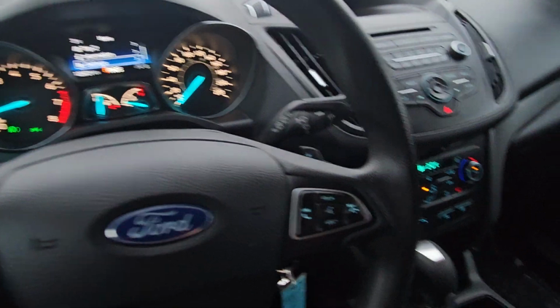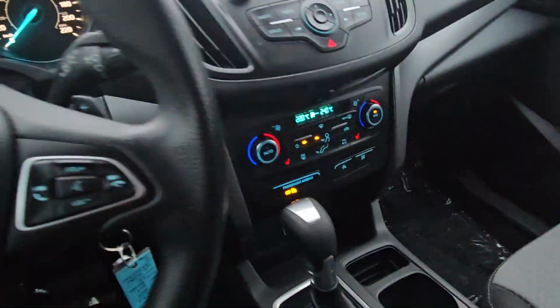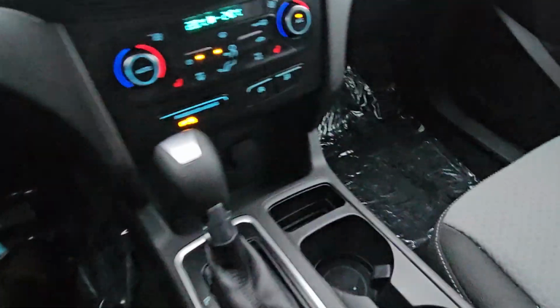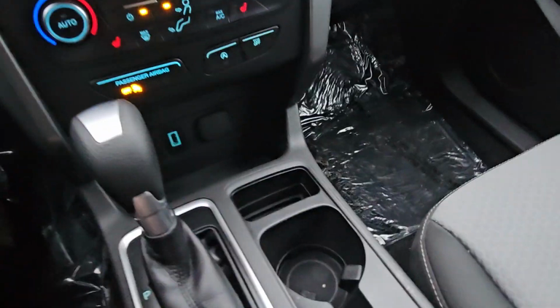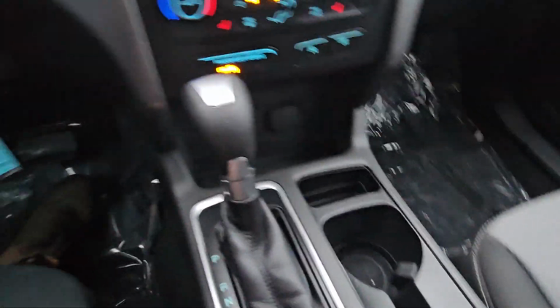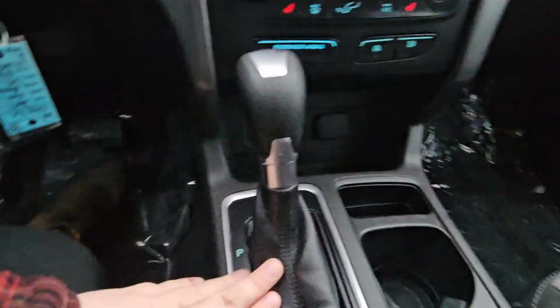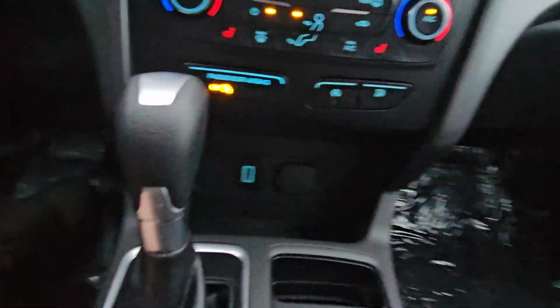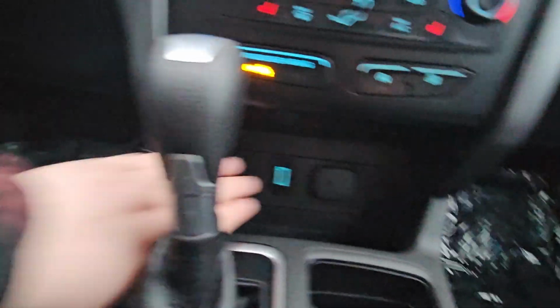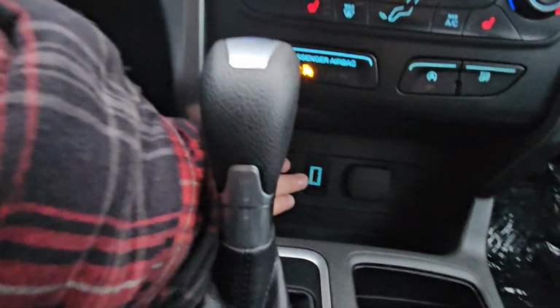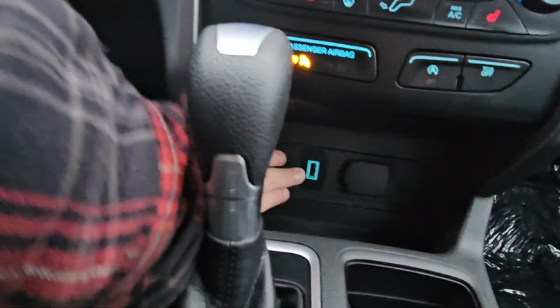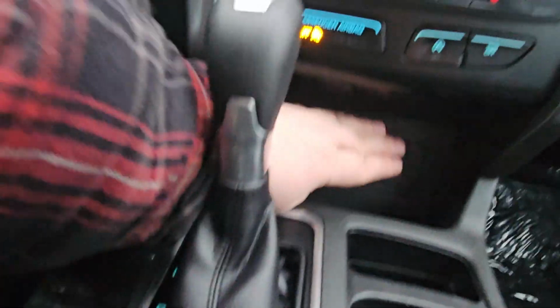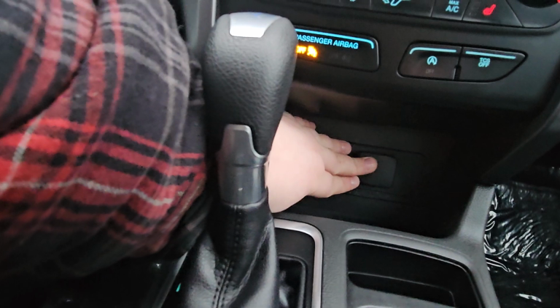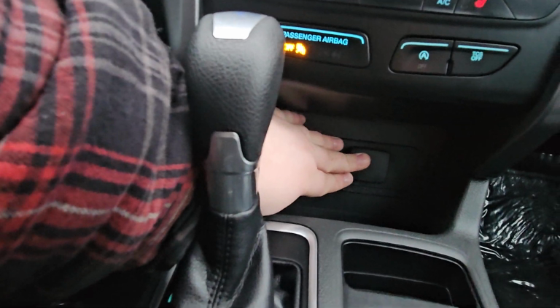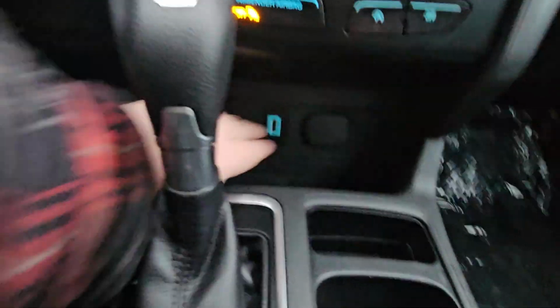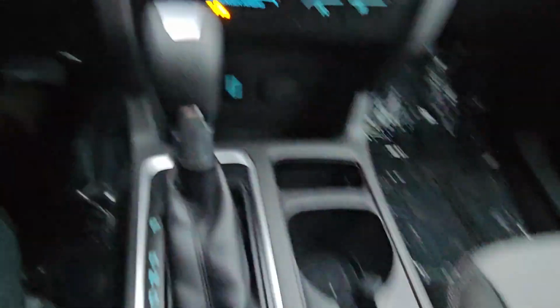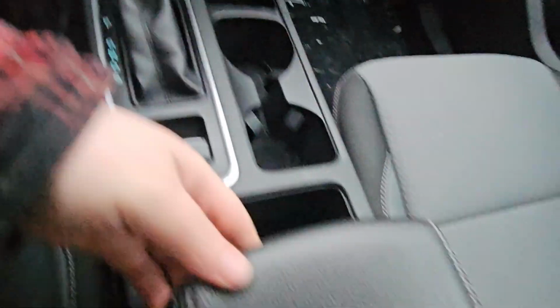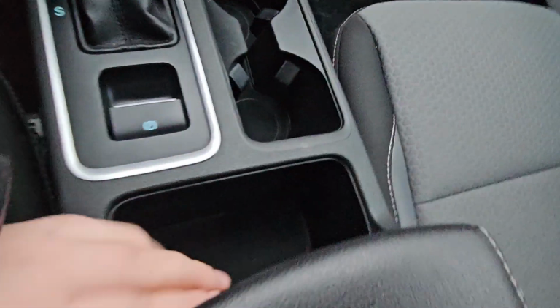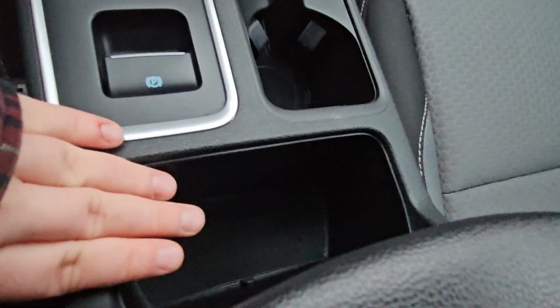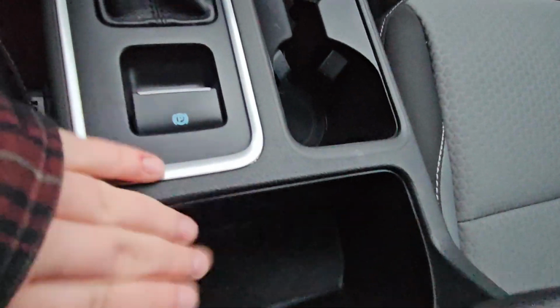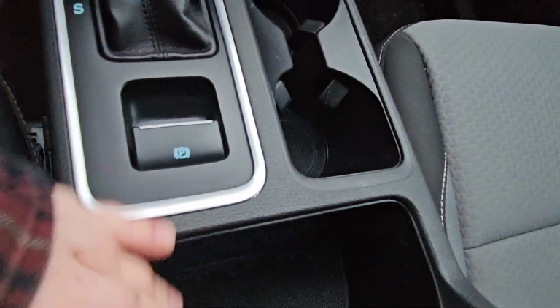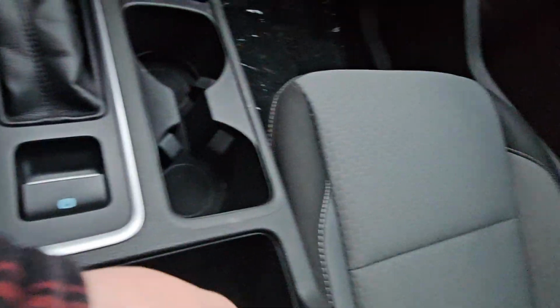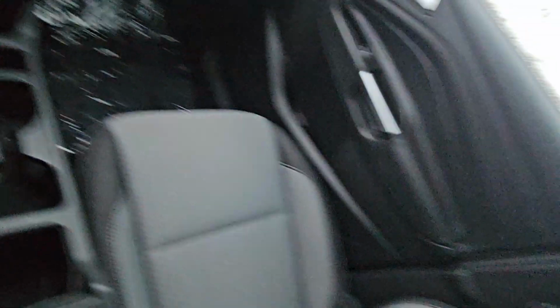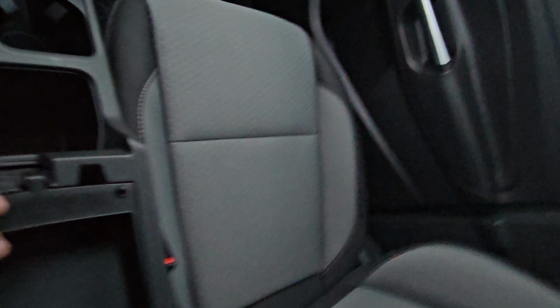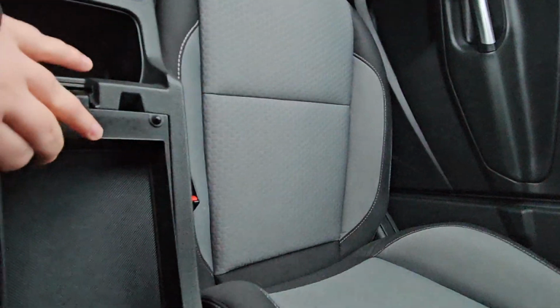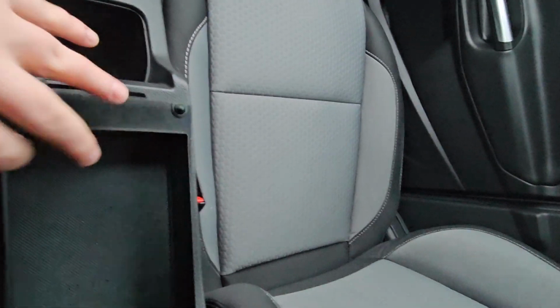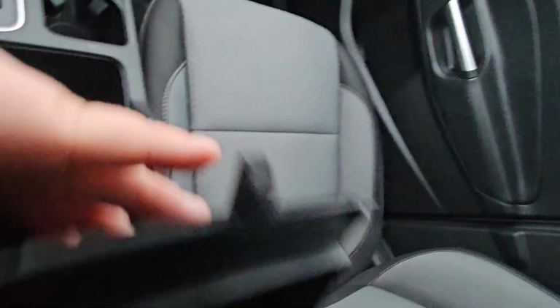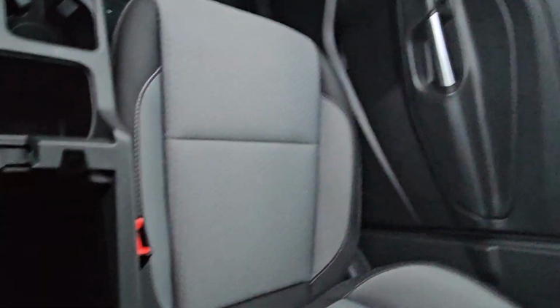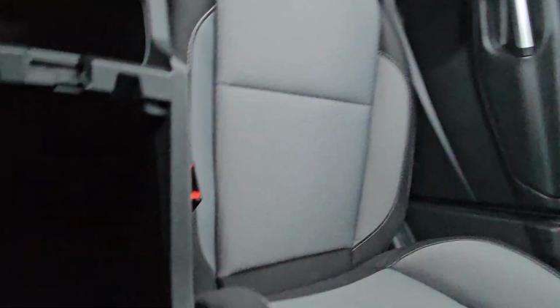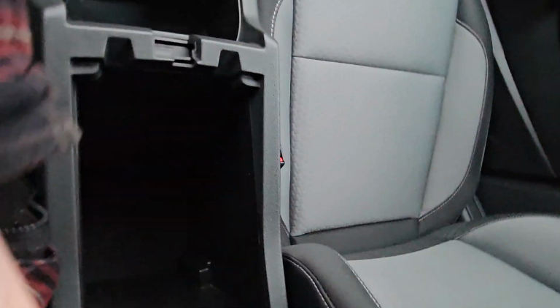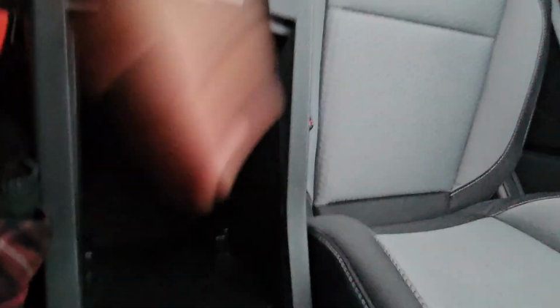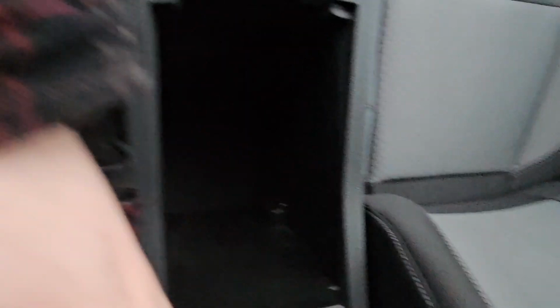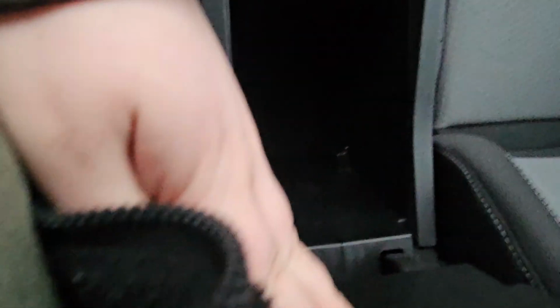Looking down here we have our parking brake, our shifter, as well as a USB and a 12 volt power outlet, and if you need a little extra room there's always storage here. There's also a little storage here, and if you flip up this panel you have a bit of extra storage as well.